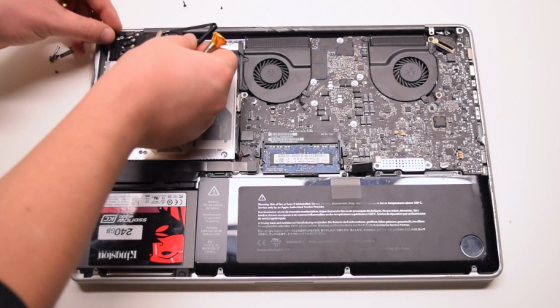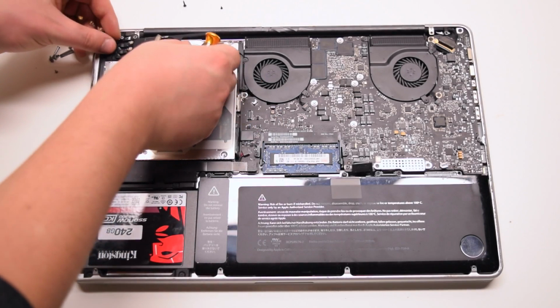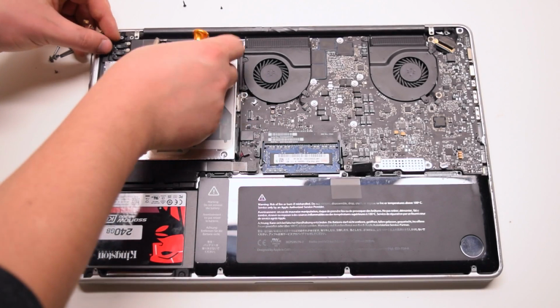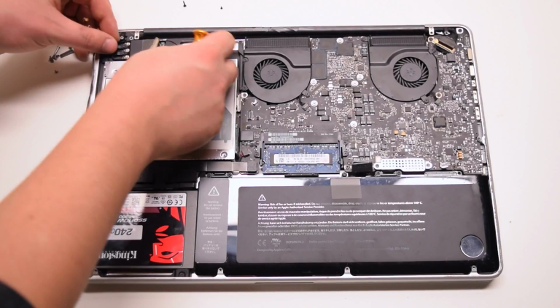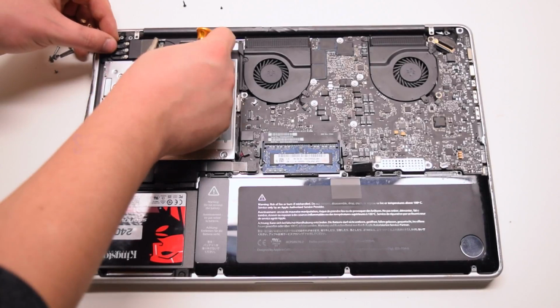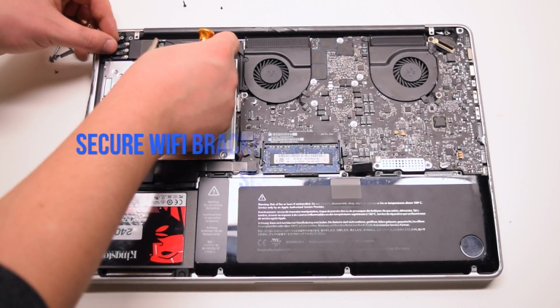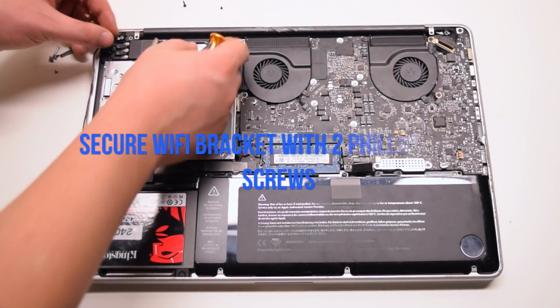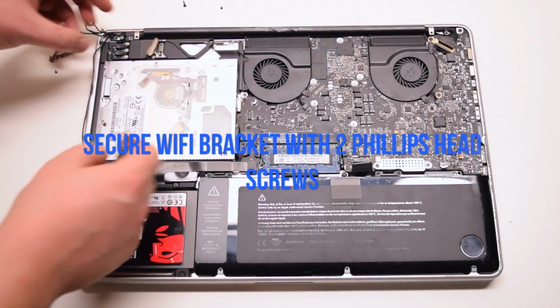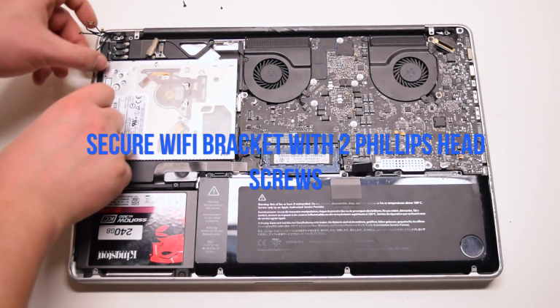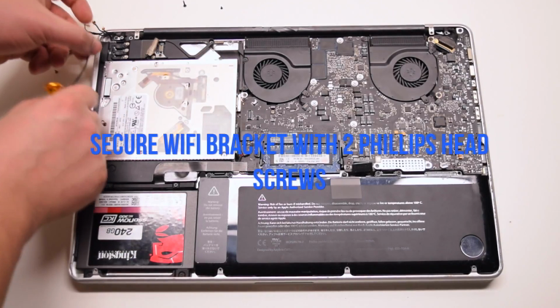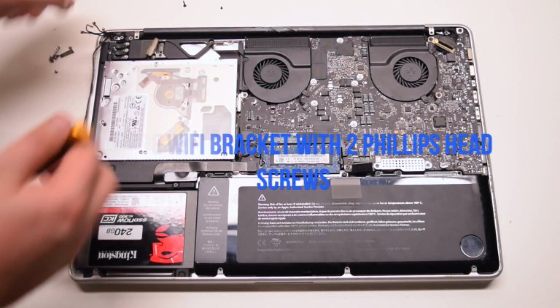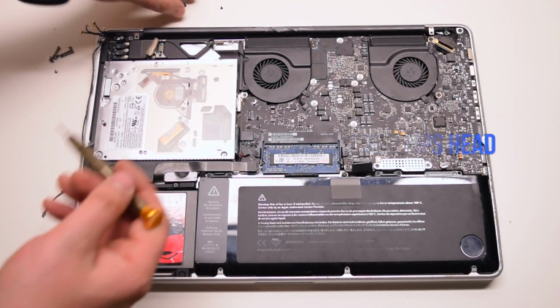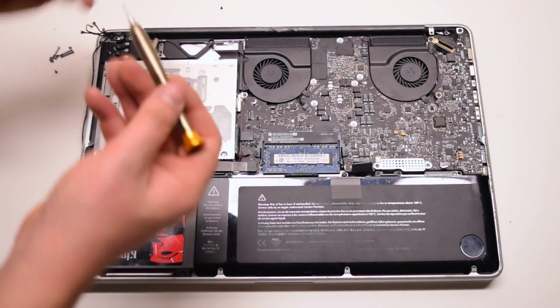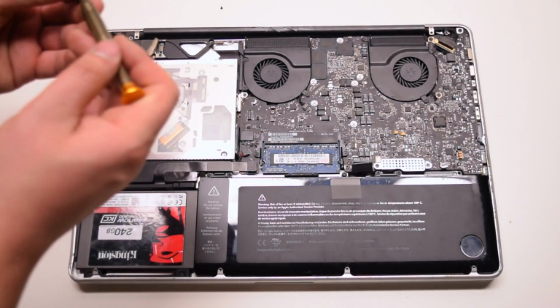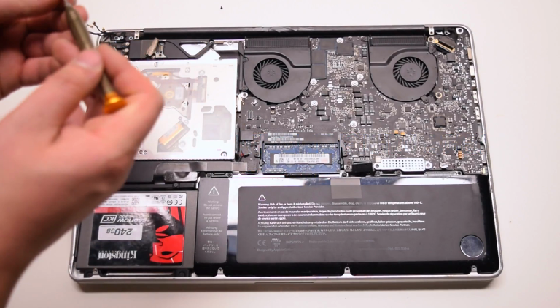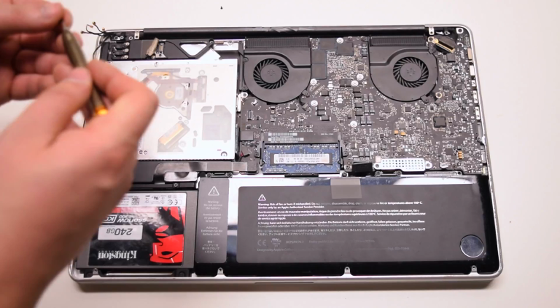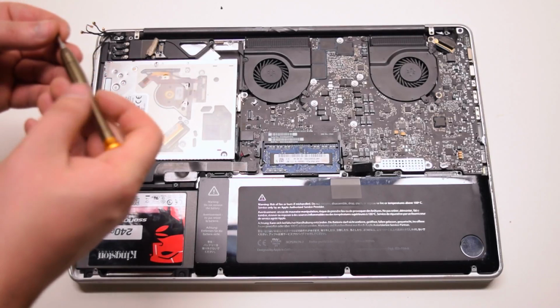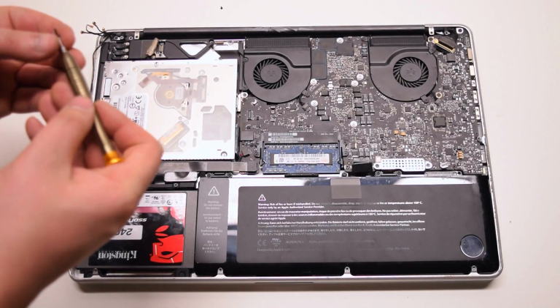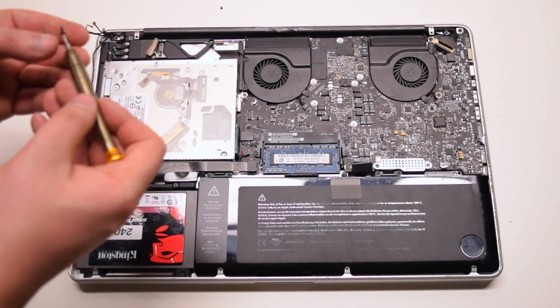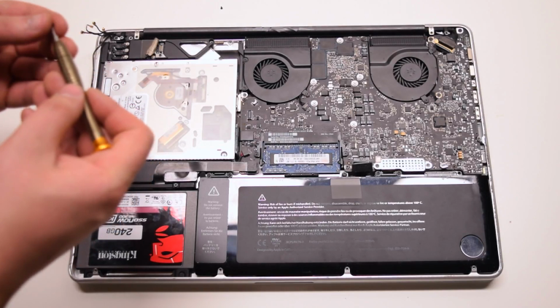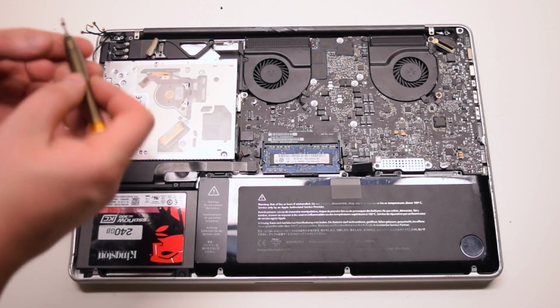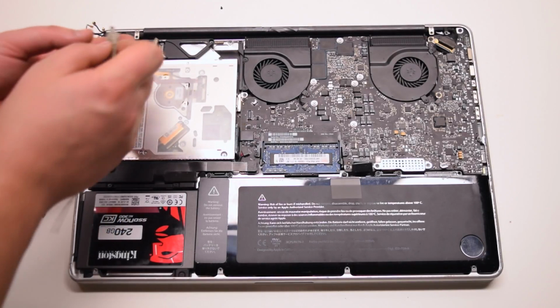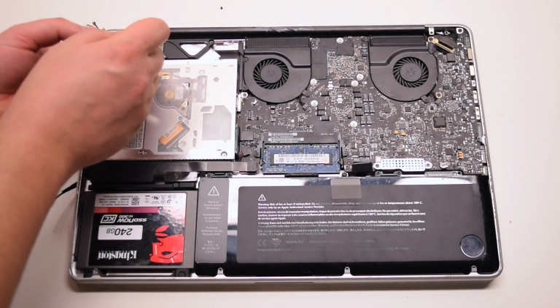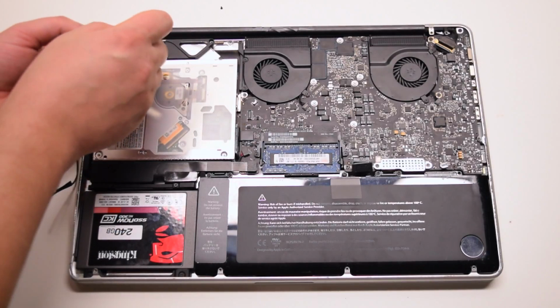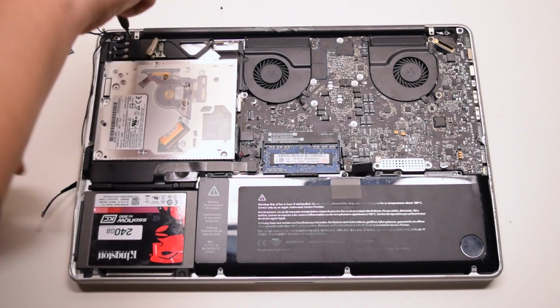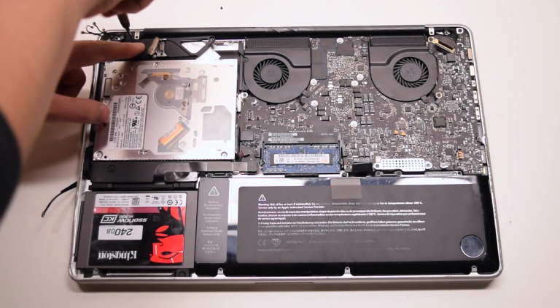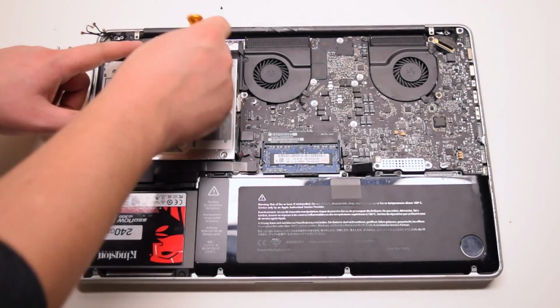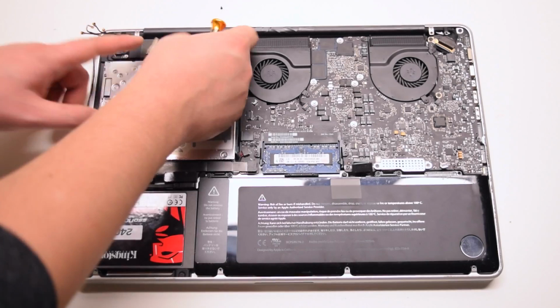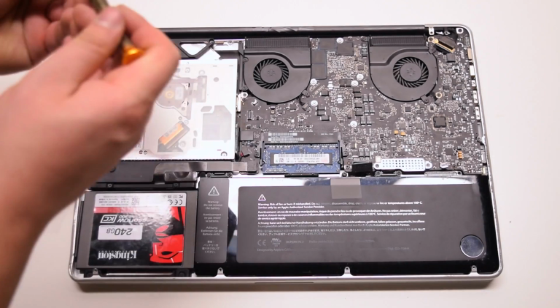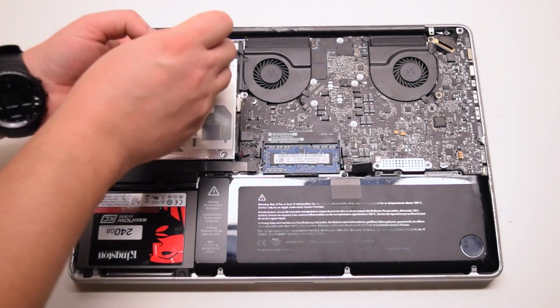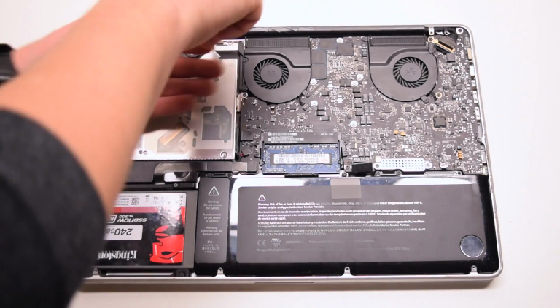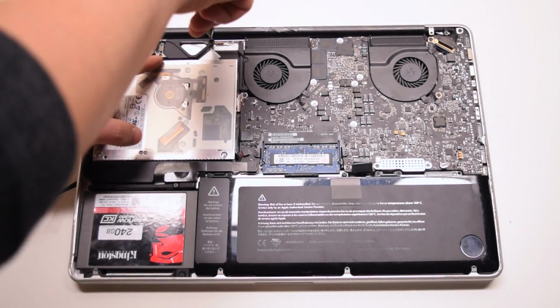Place the Wi-Fi bracket back into position and secure it with two Phillips head screws. The one on the left is the long one and the one on the right is the short screw.